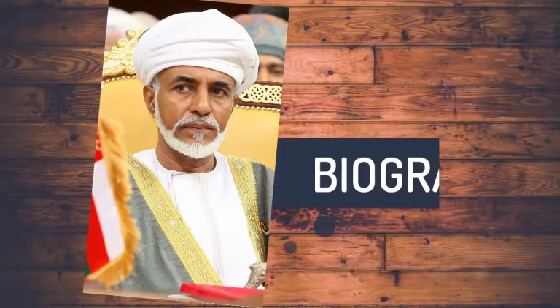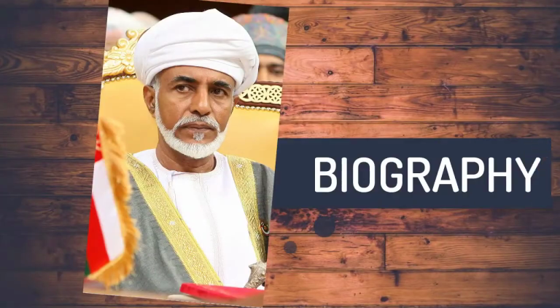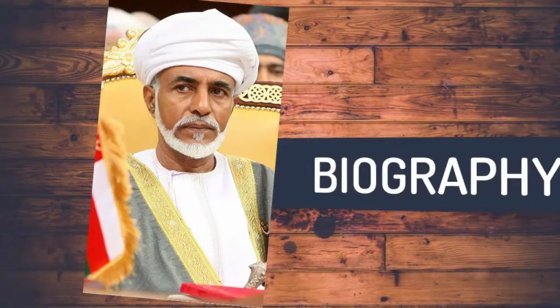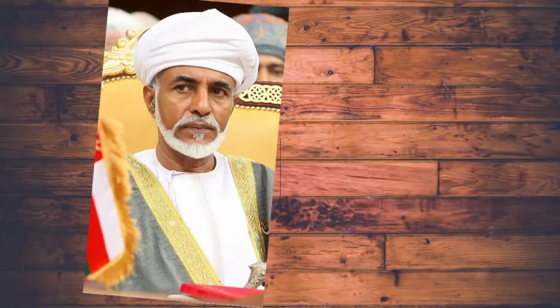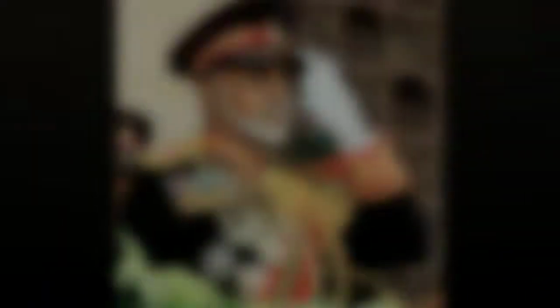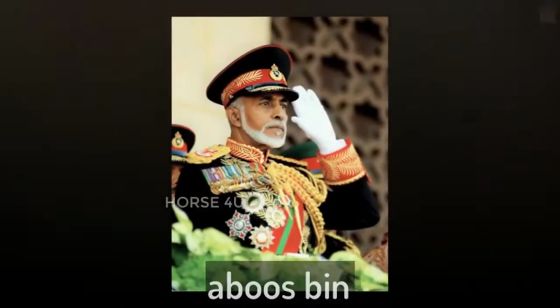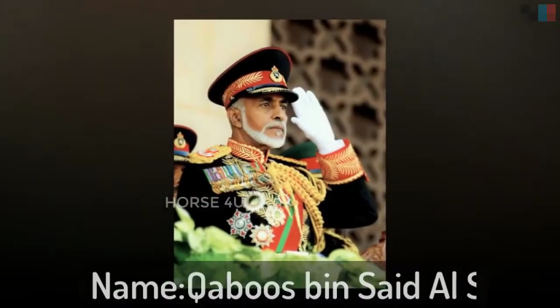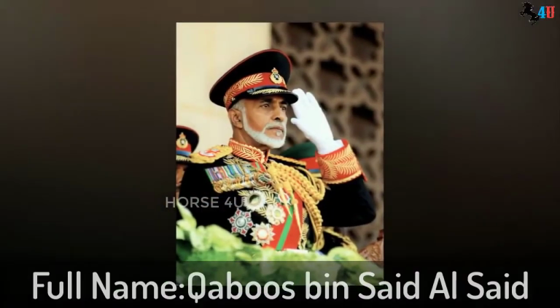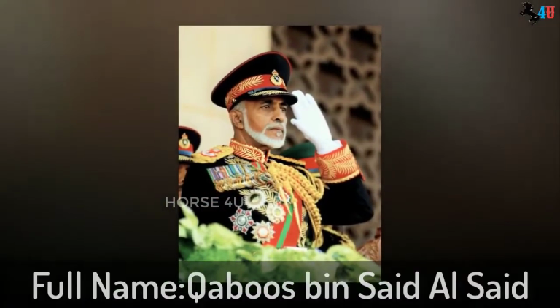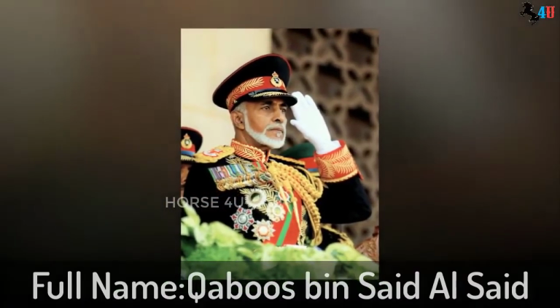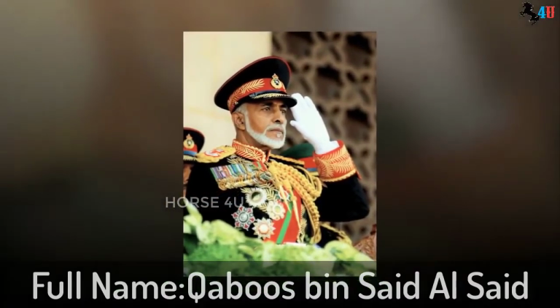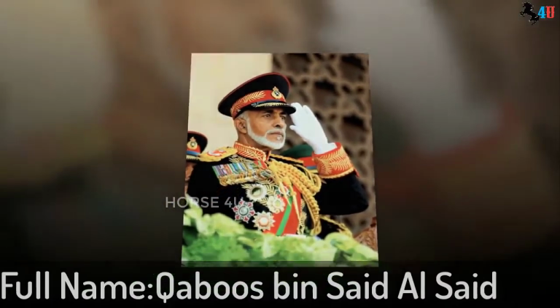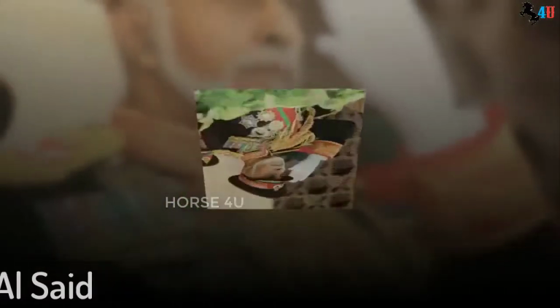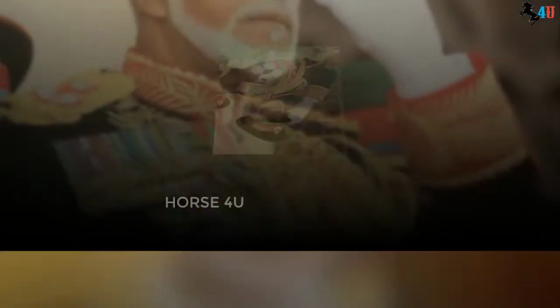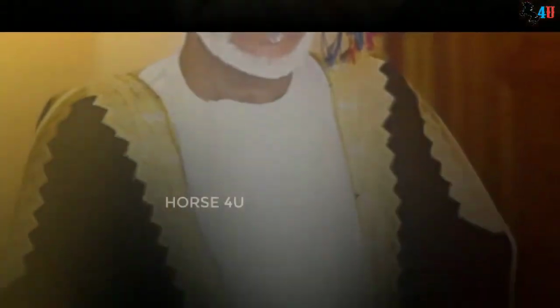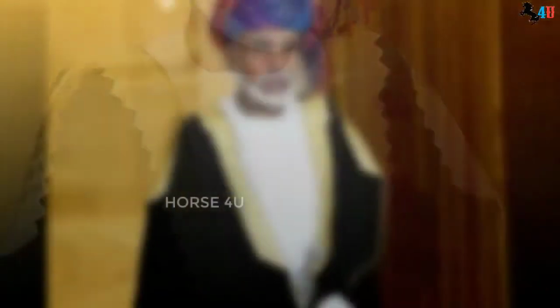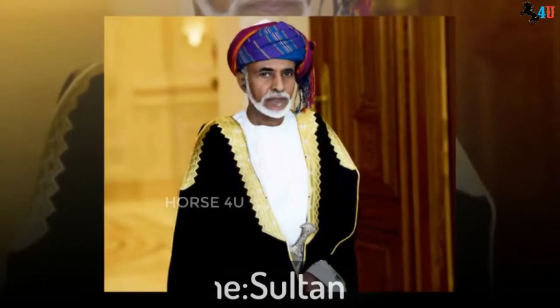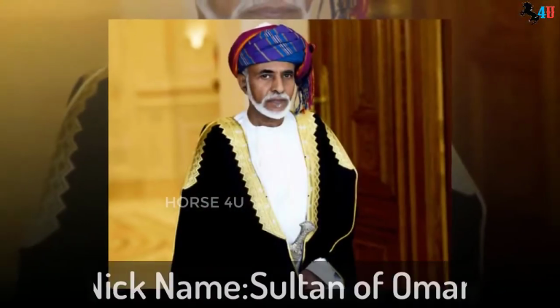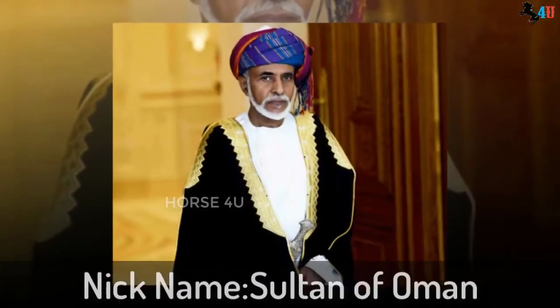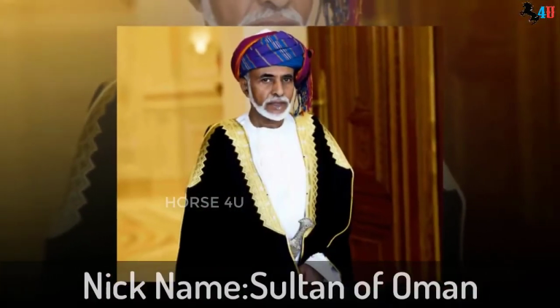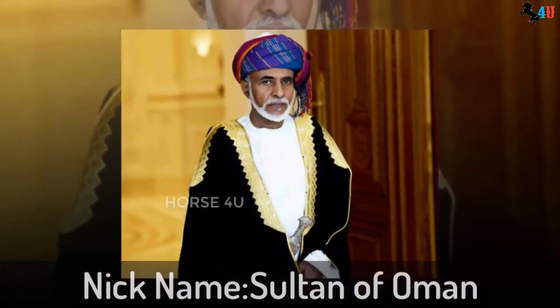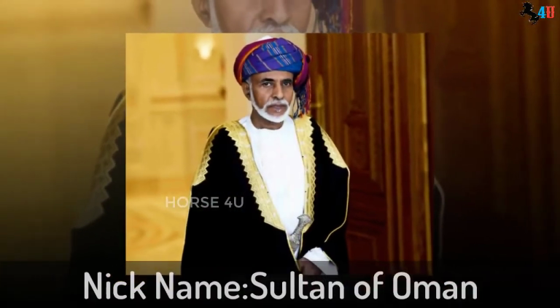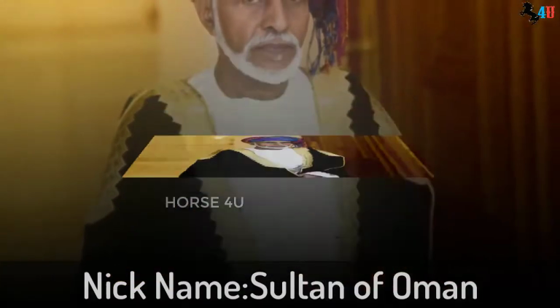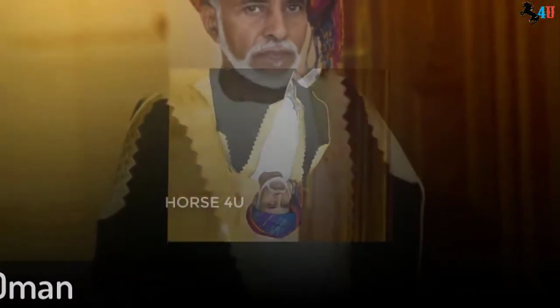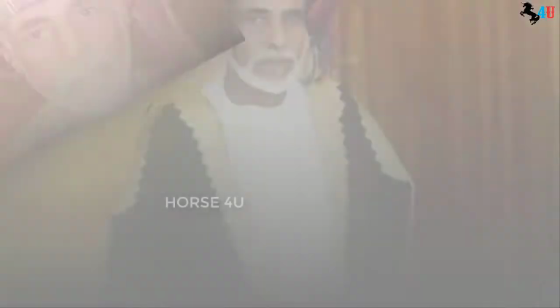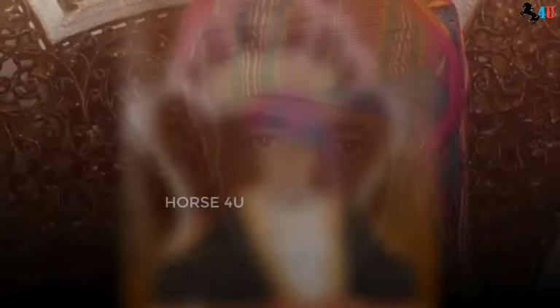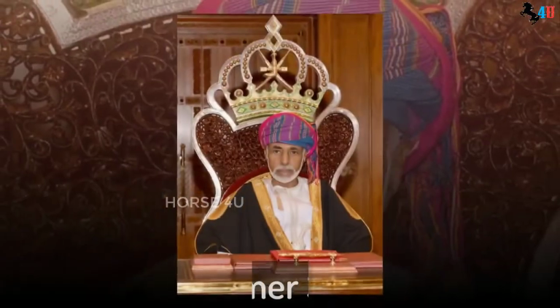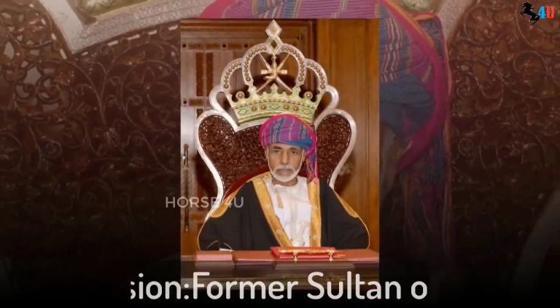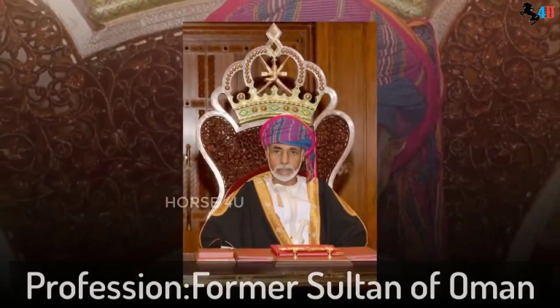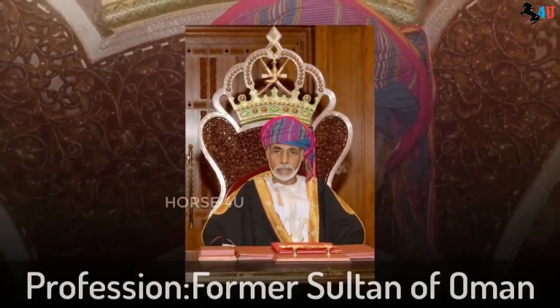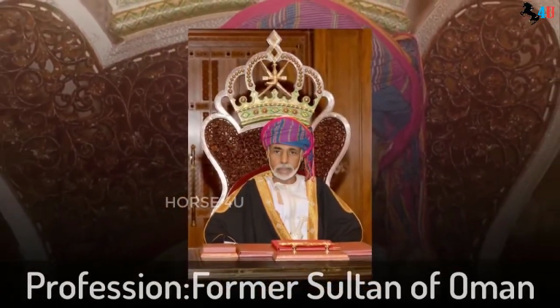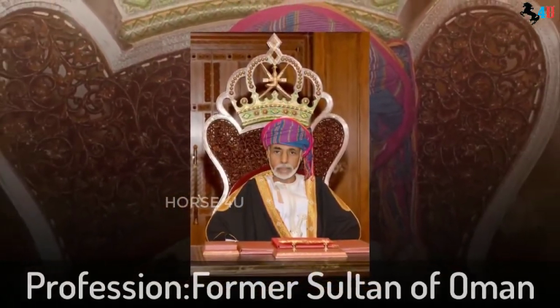Biography. Qaboos' full name is Qaboos bin Said al-Said, and his nickname is Sultan of Oman. His profession was former Sultan of Oman.